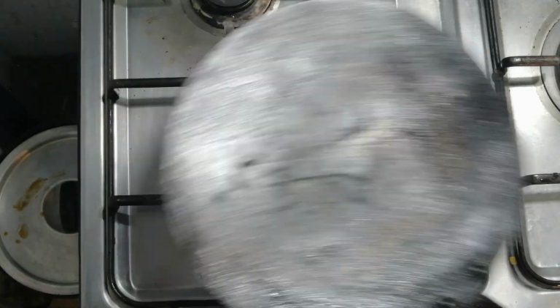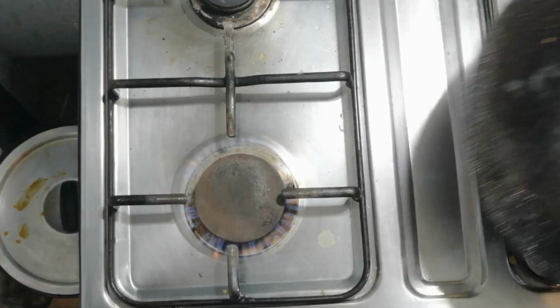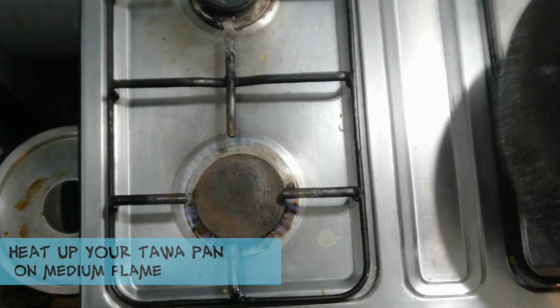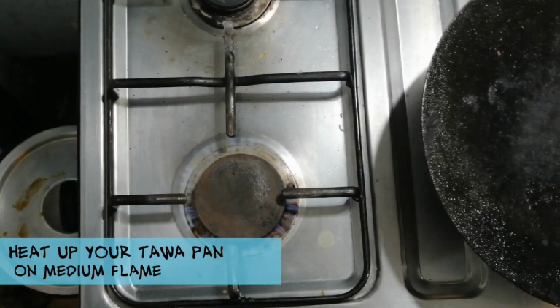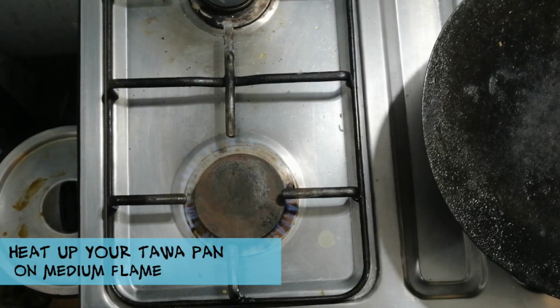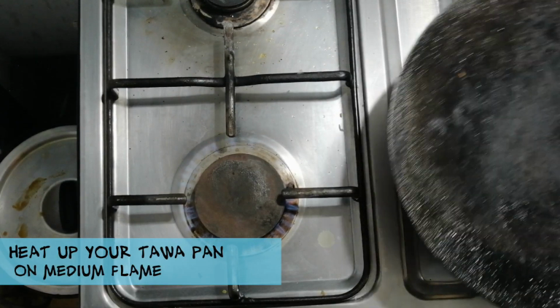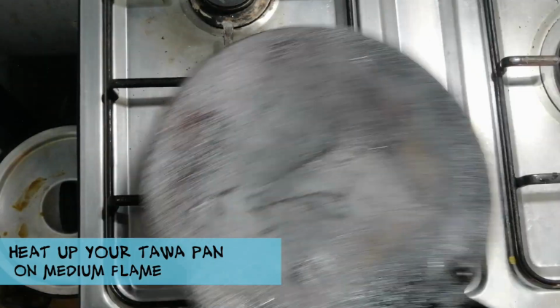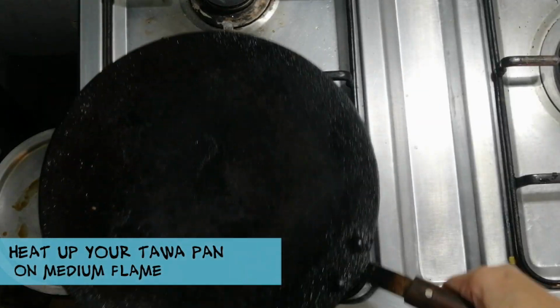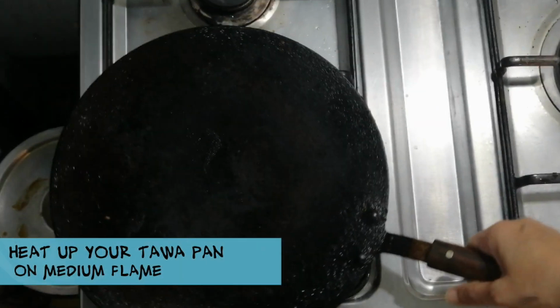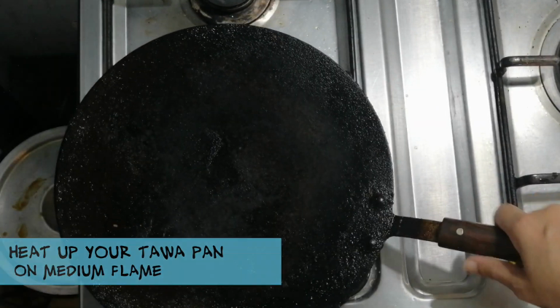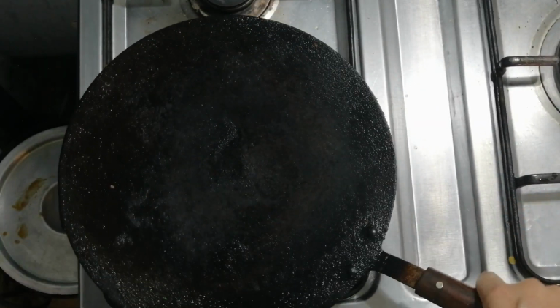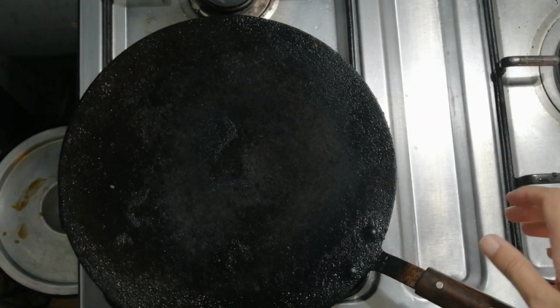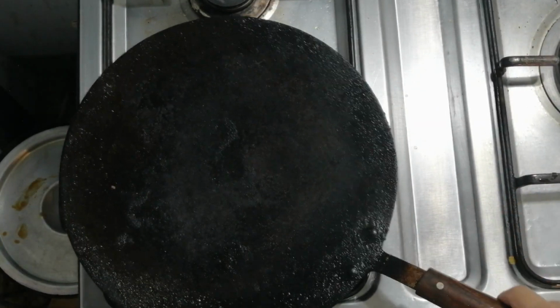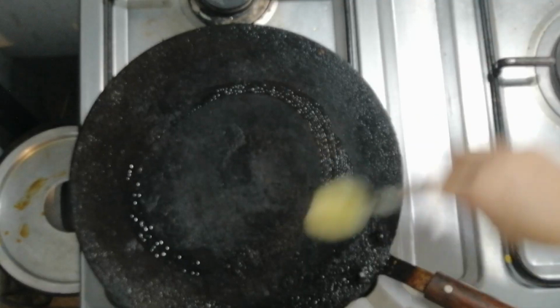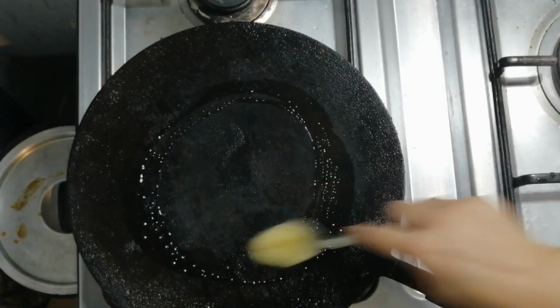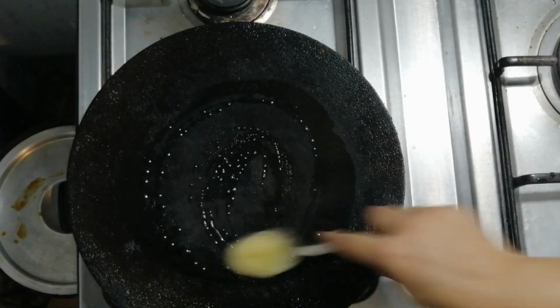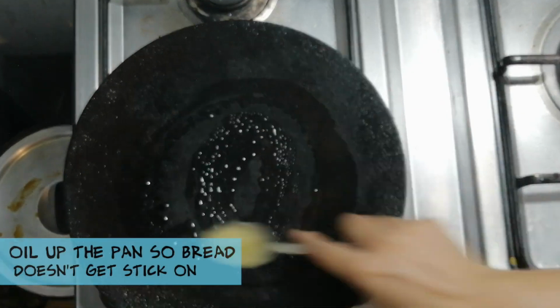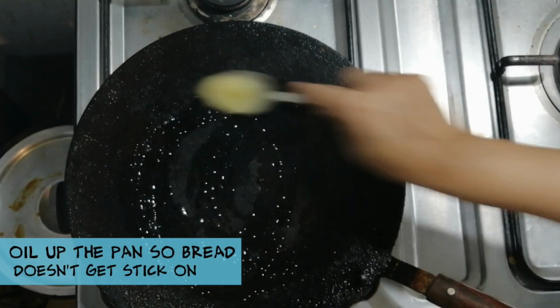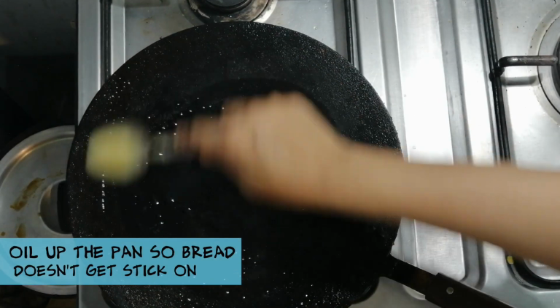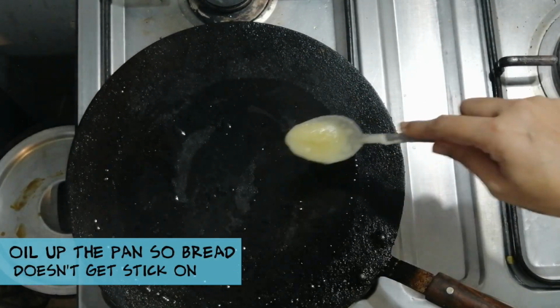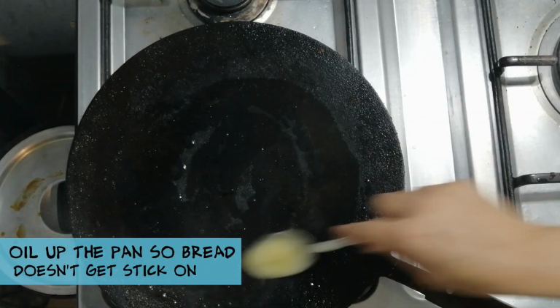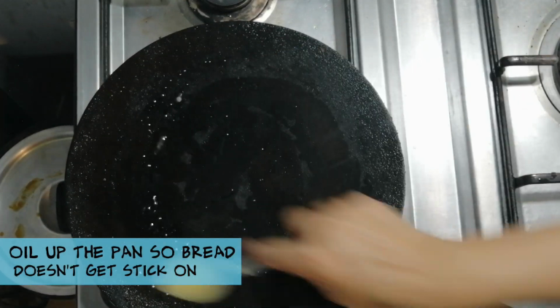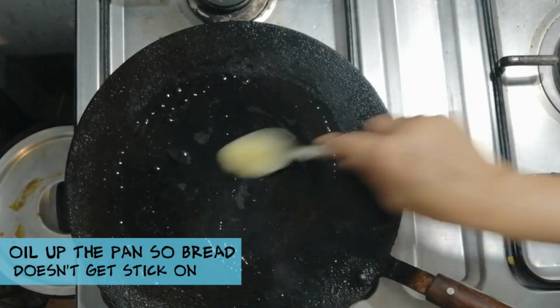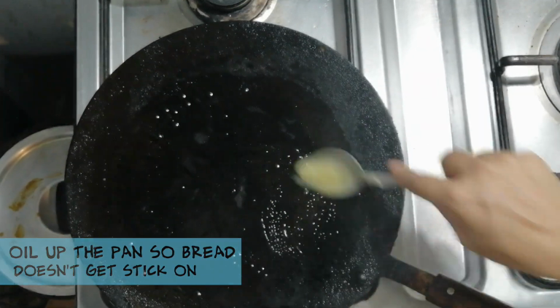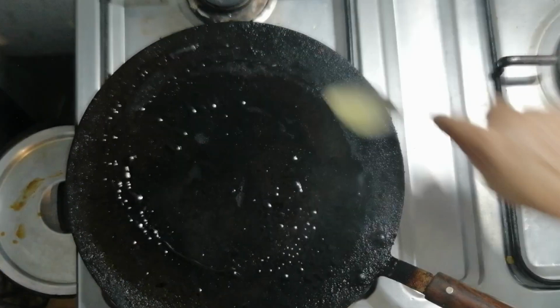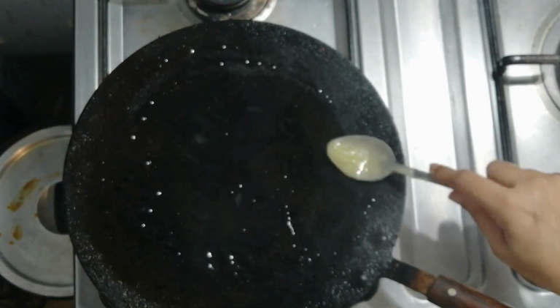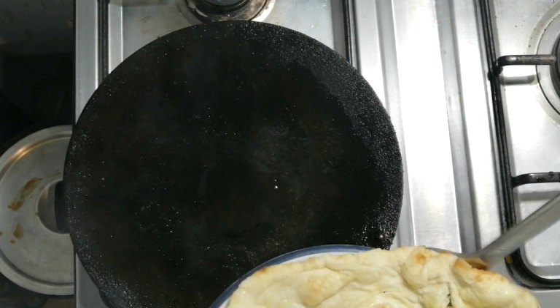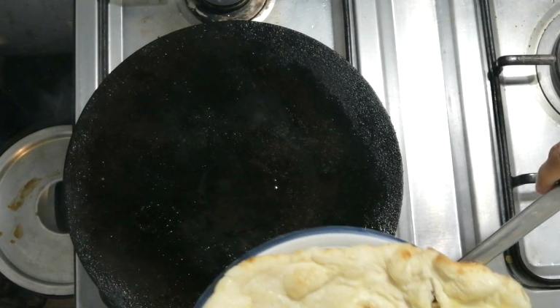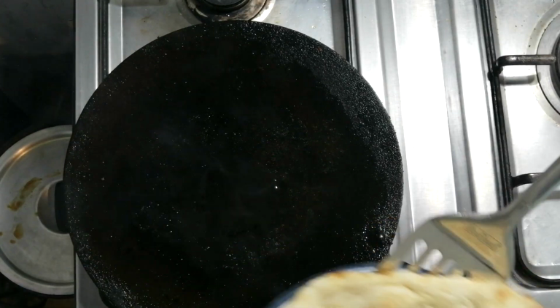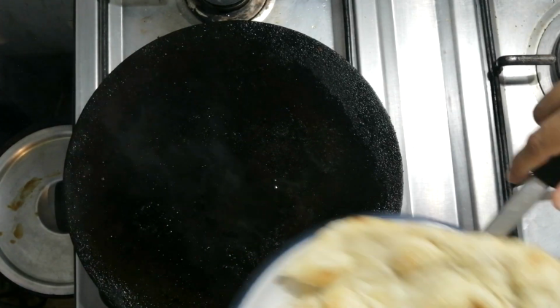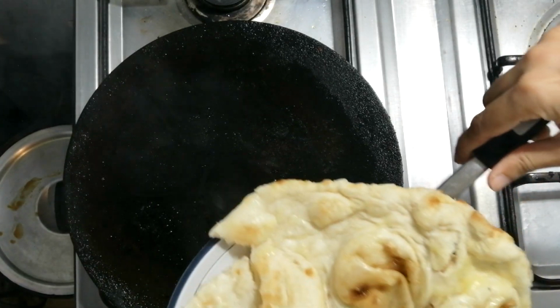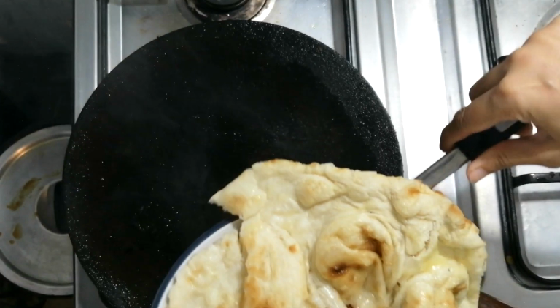Put a griddle onto the medium flame on a stove and also add shortening — in this video I'm using shortening for frying the bread.